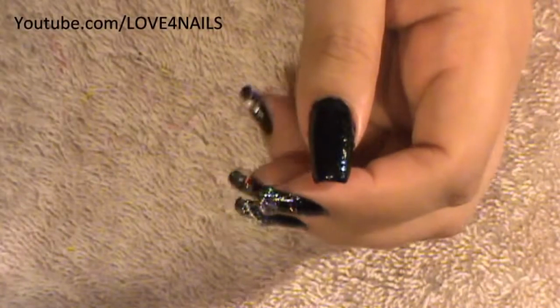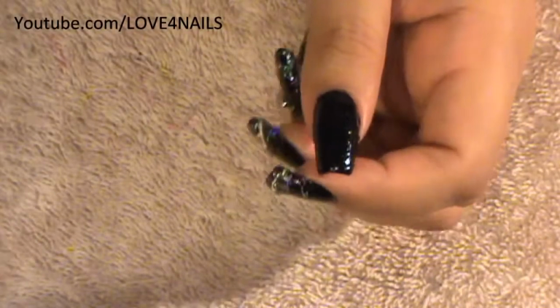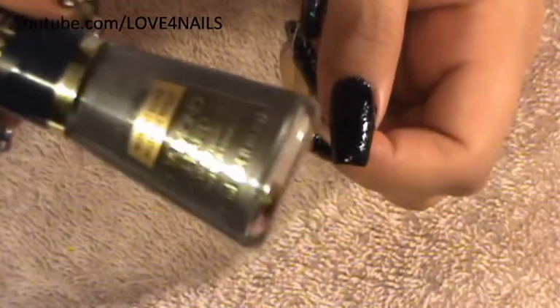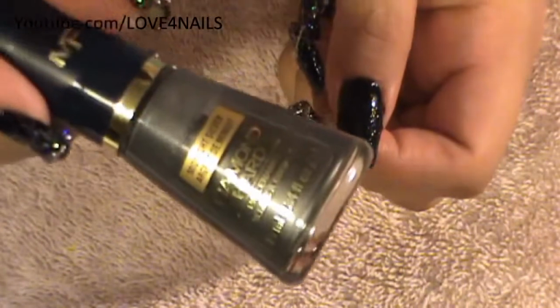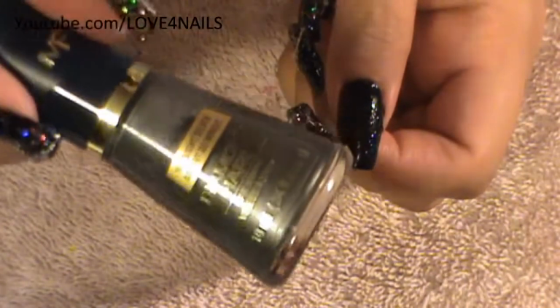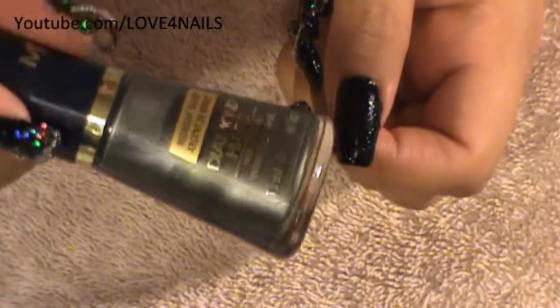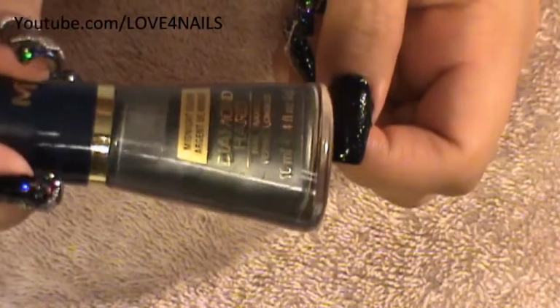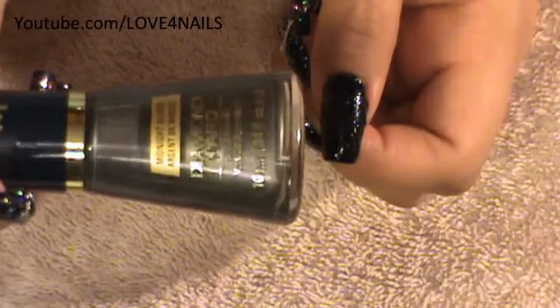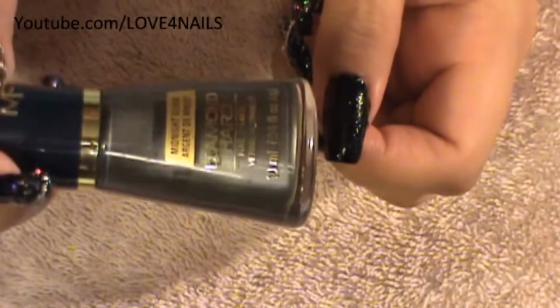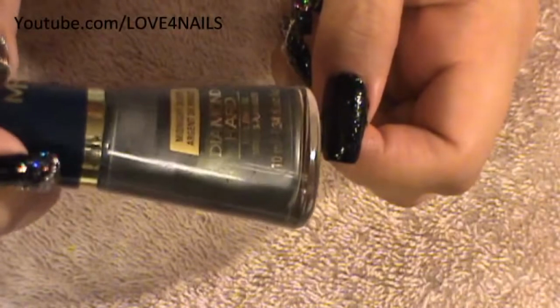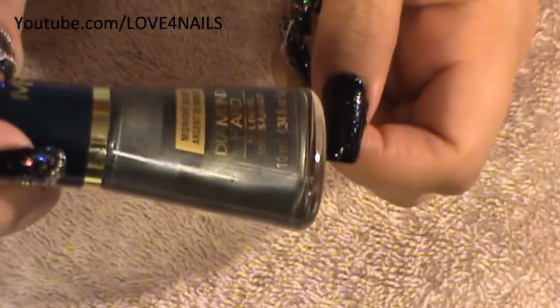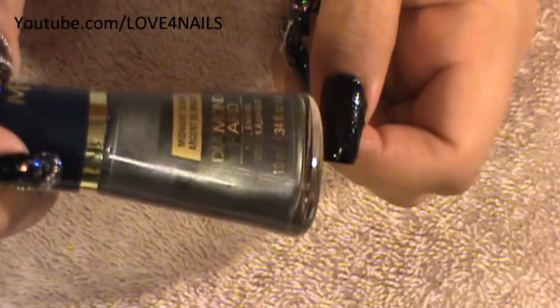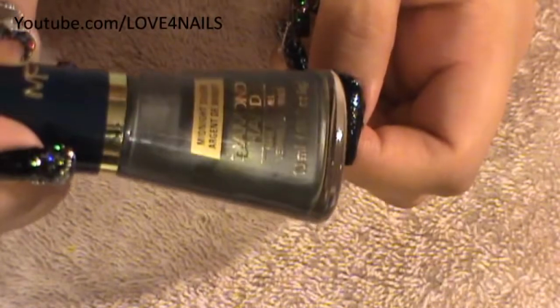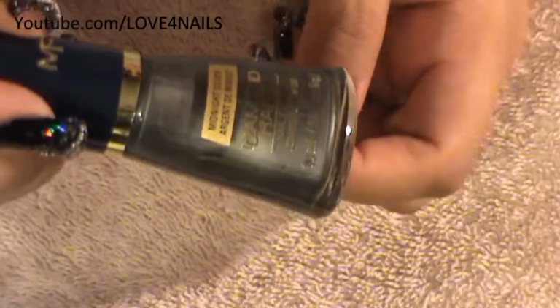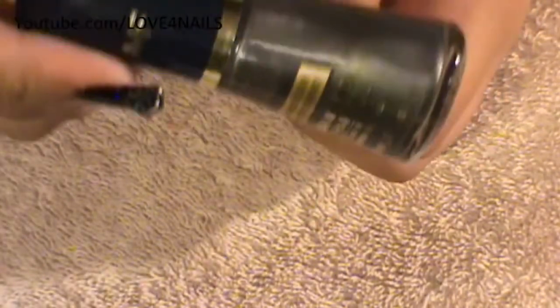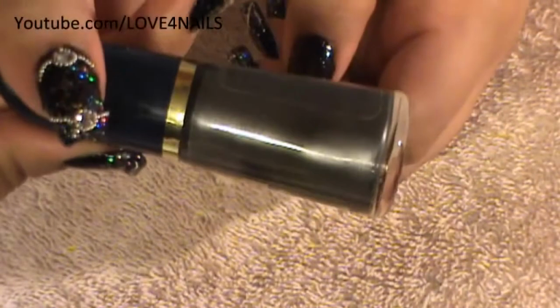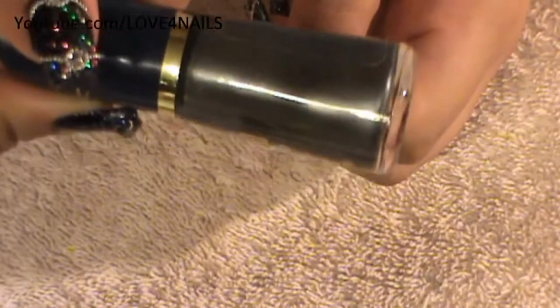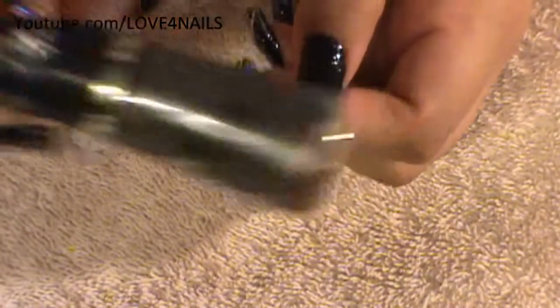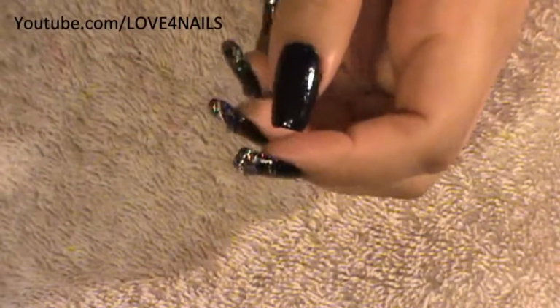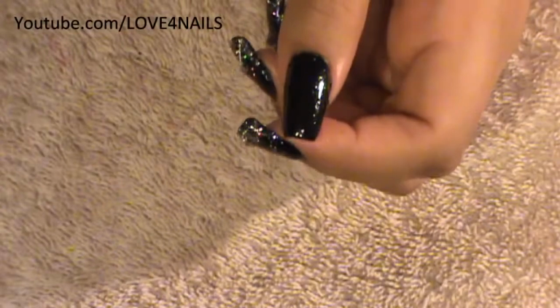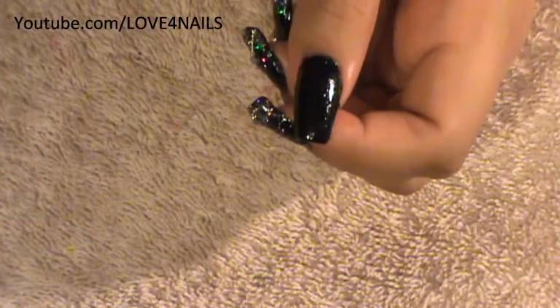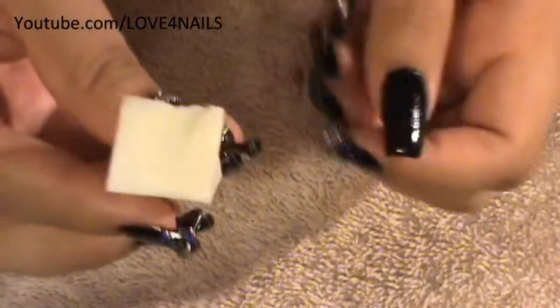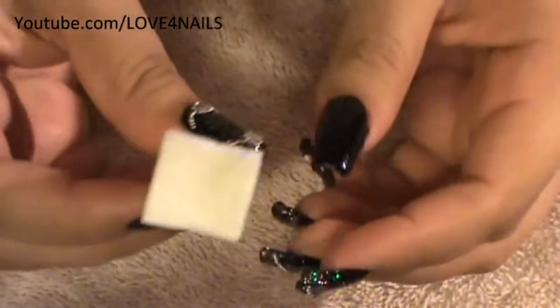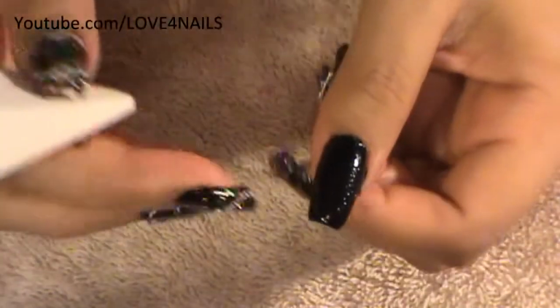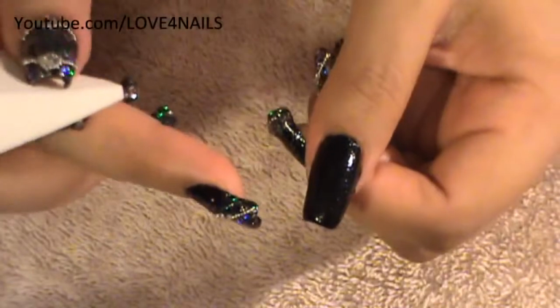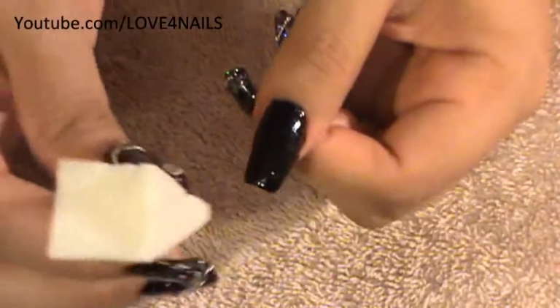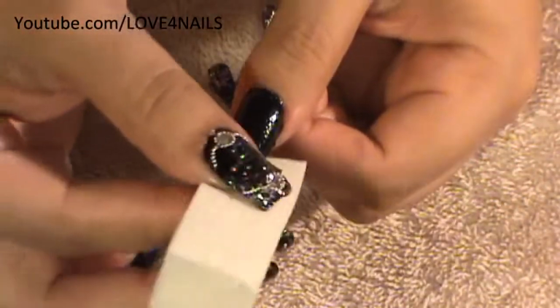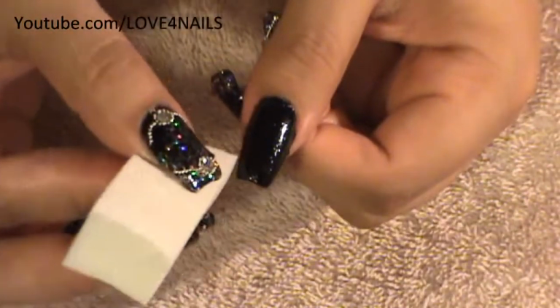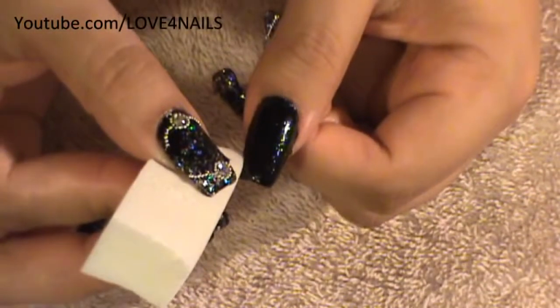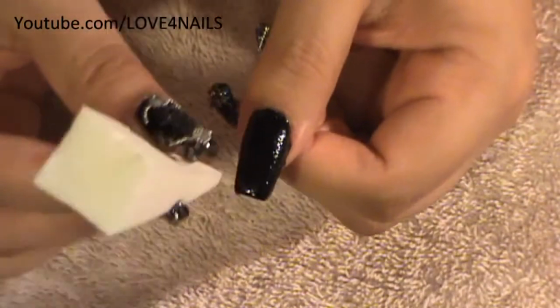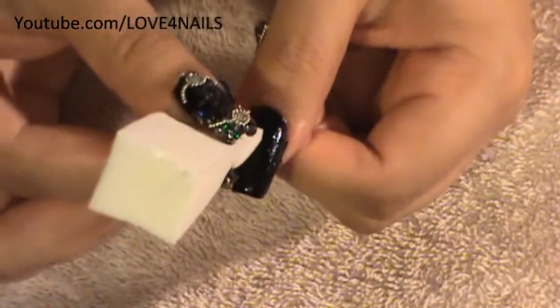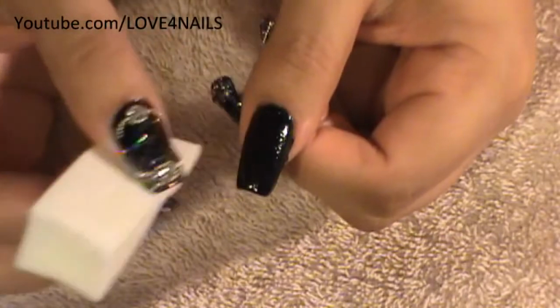The next thing I'm going to use is going to be a silver nail polish. This one's by Max Factor, and it's called Midnight Silver. I'm going to be applying my gray over my makeup sponge, and I will only be applying it on the very tip of my nail and a little bit lower.